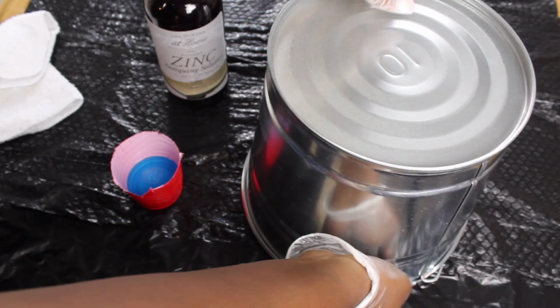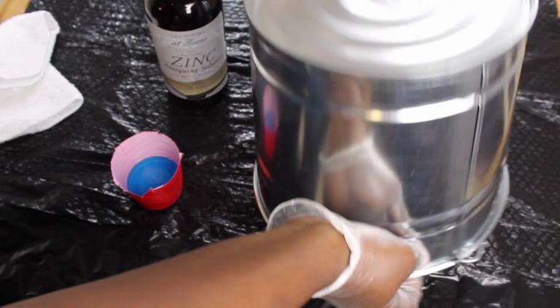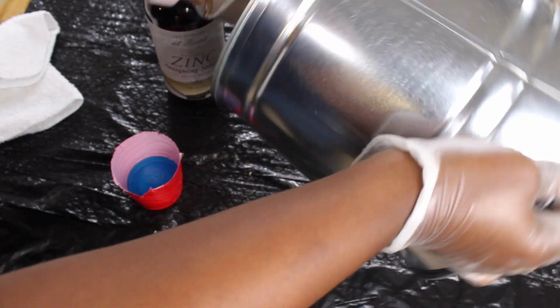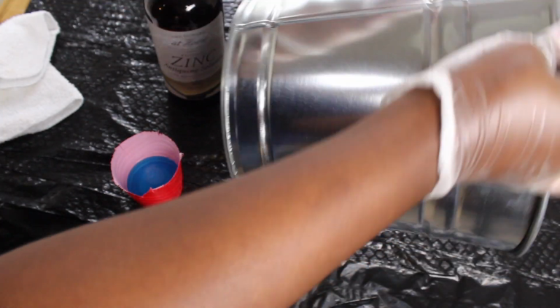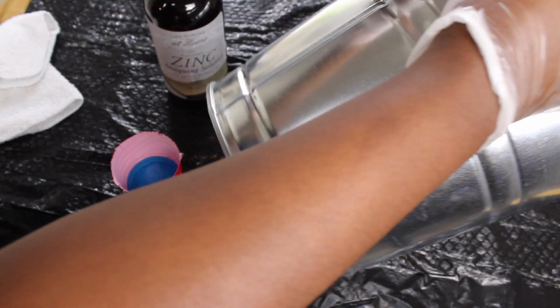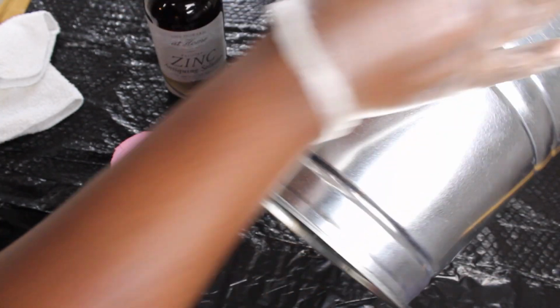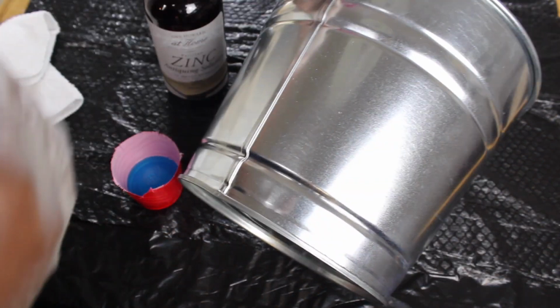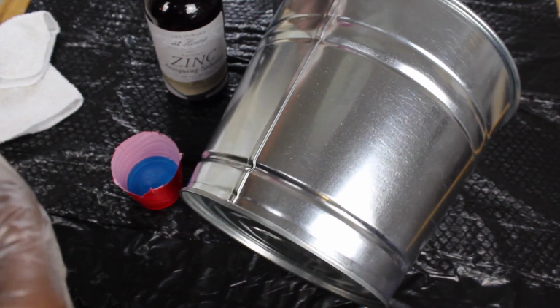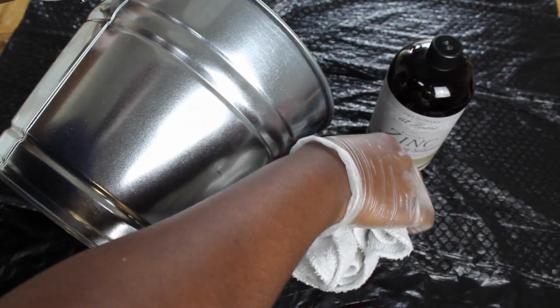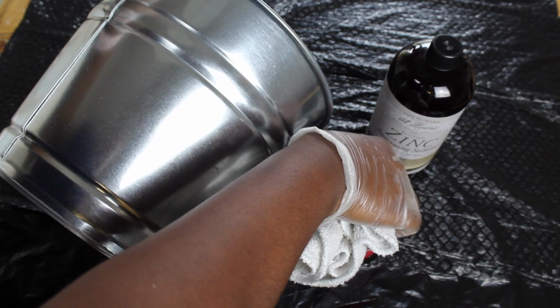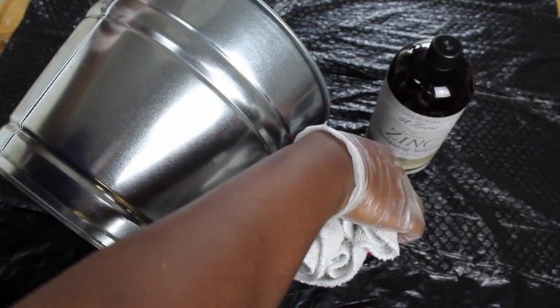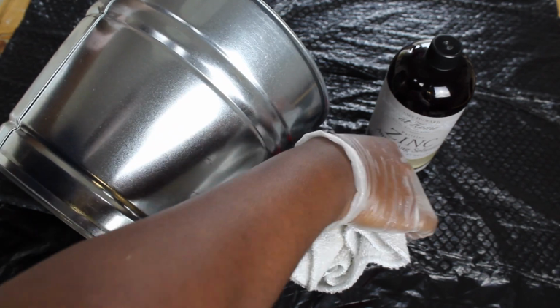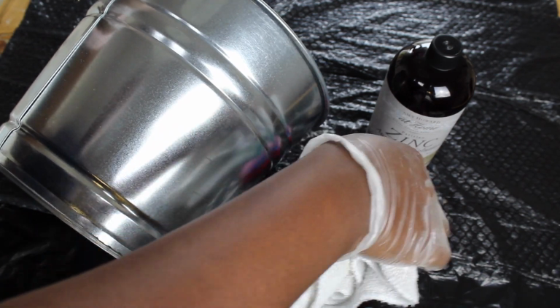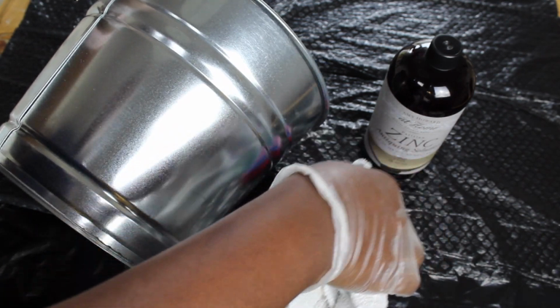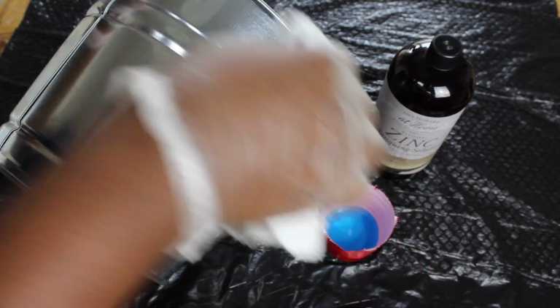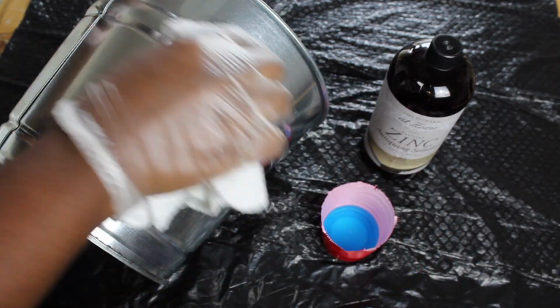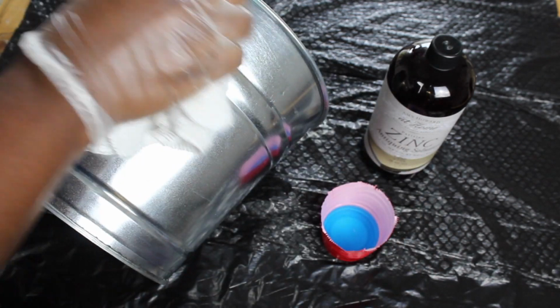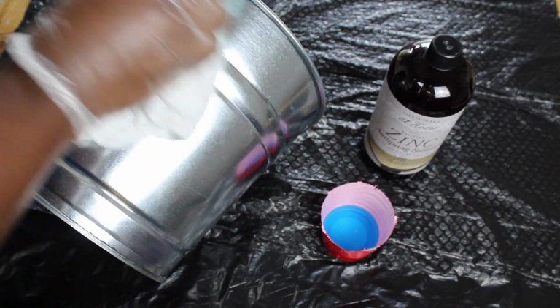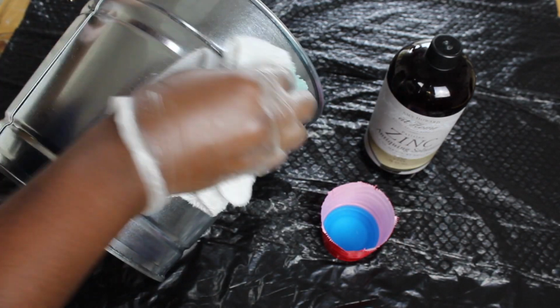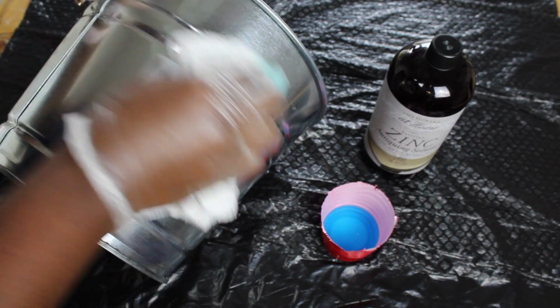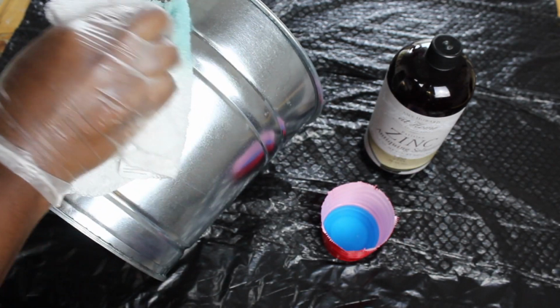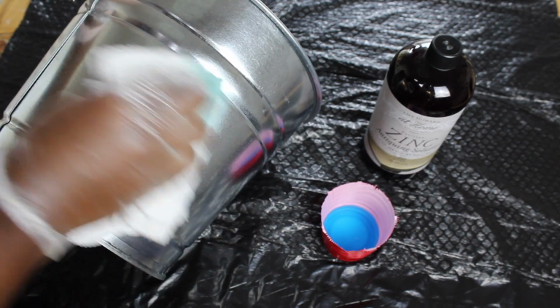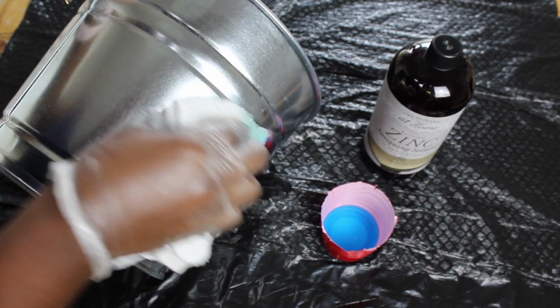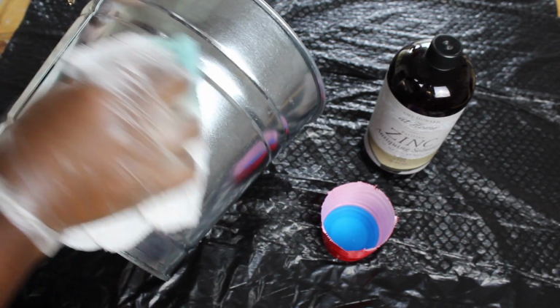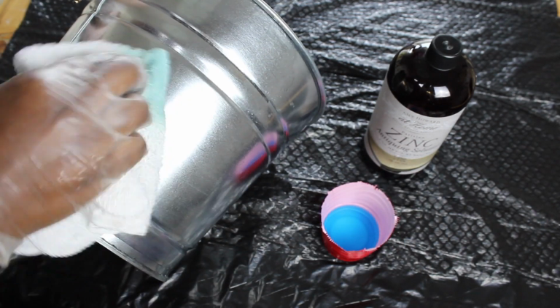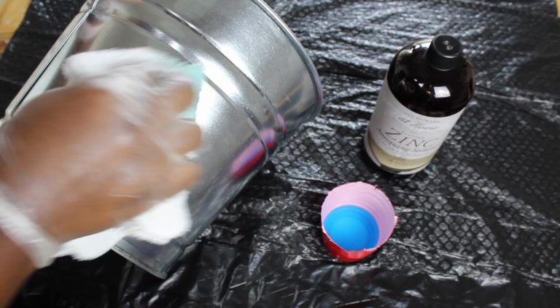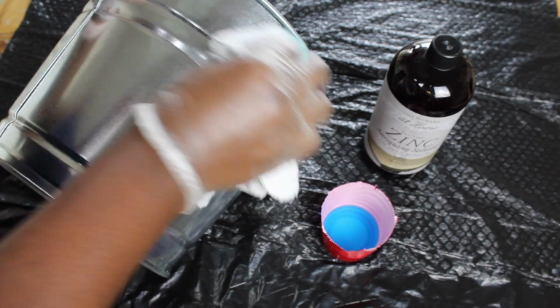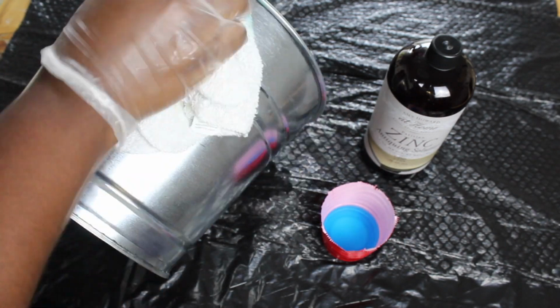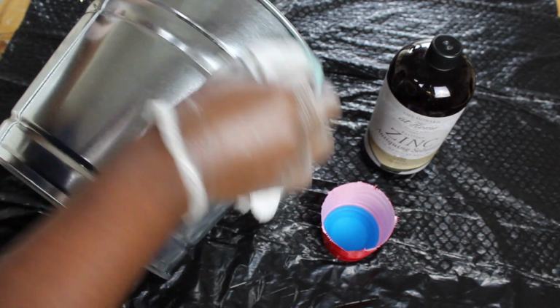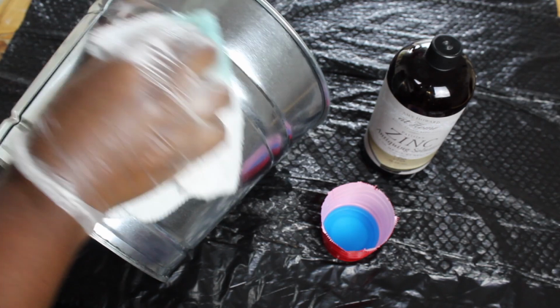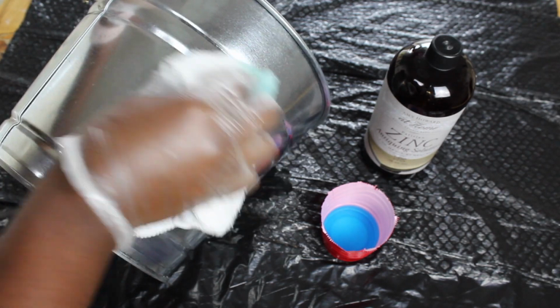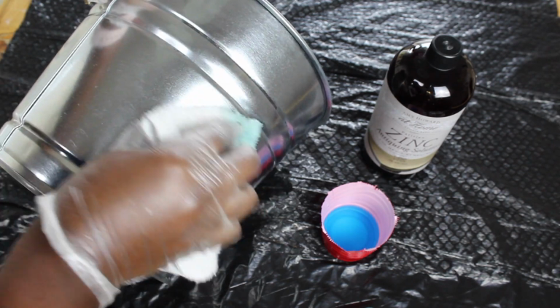This zinc solution is made by Amy Howard at Home, and I'll have all the details and the links in my blog post, so just check it out below.